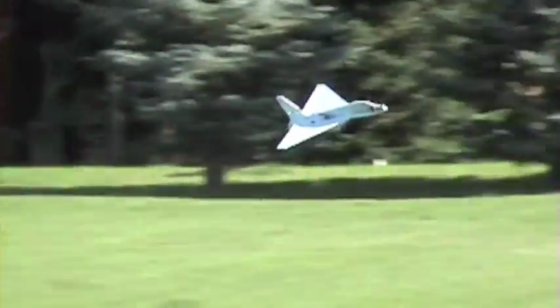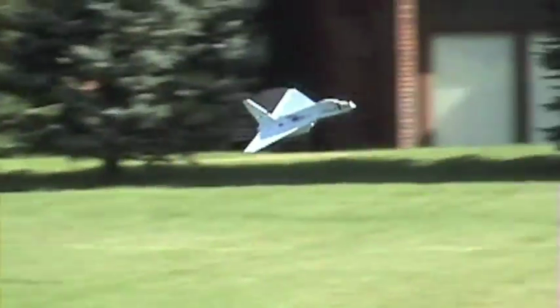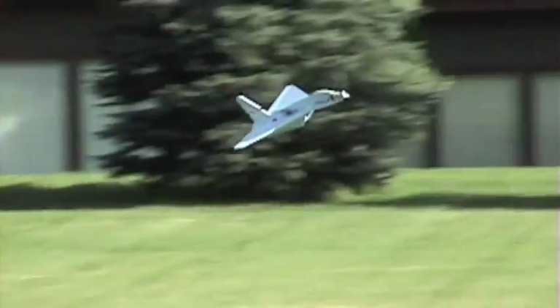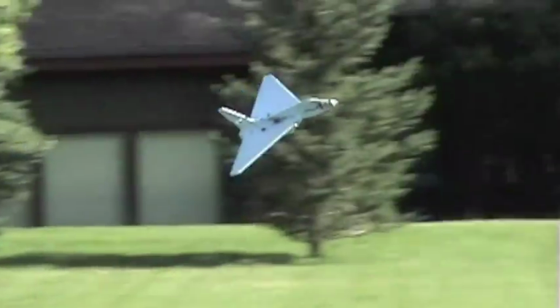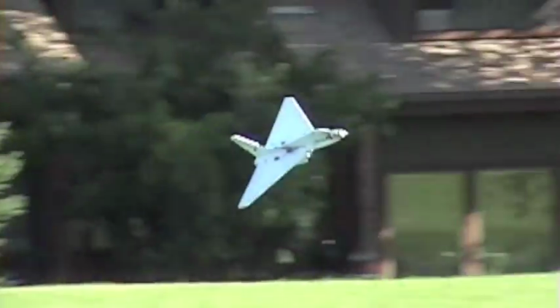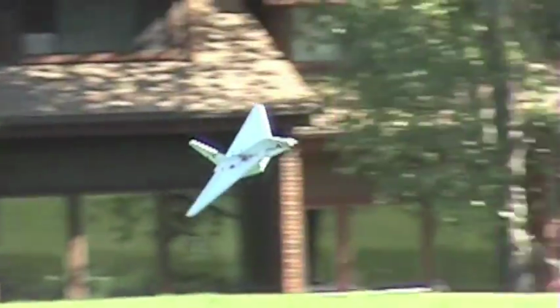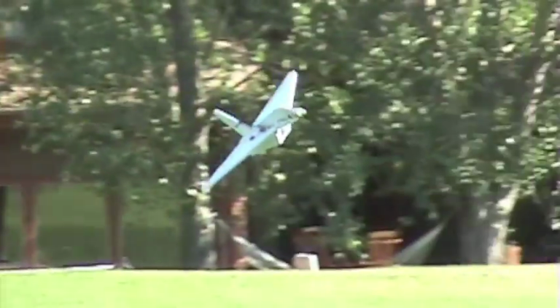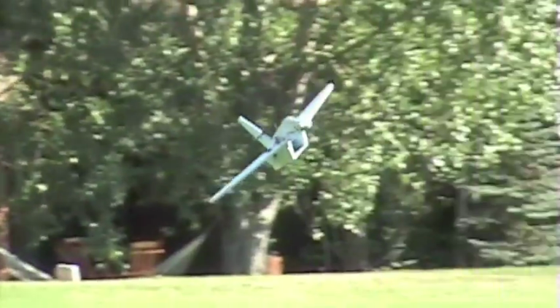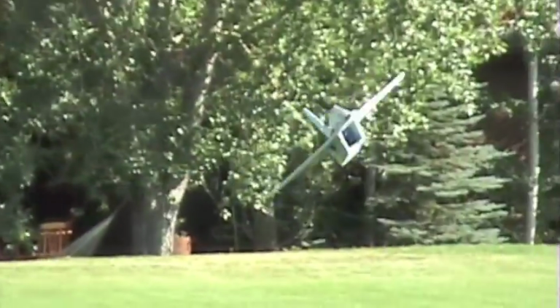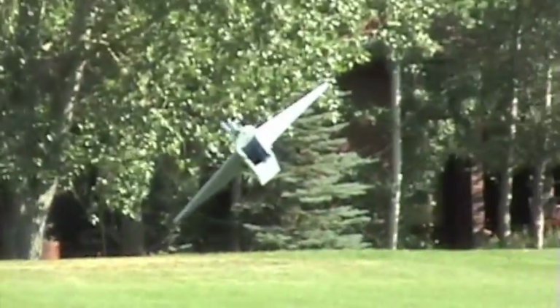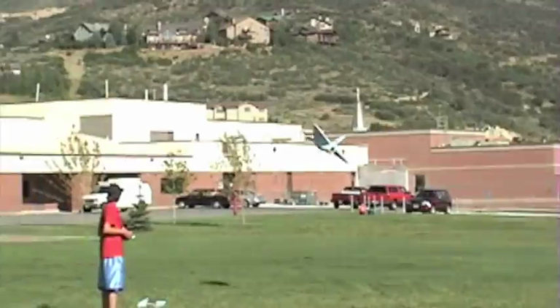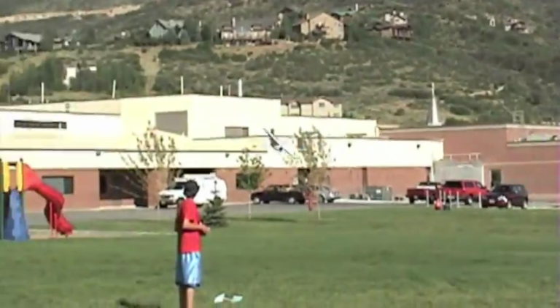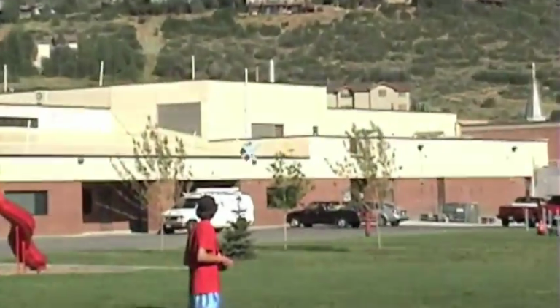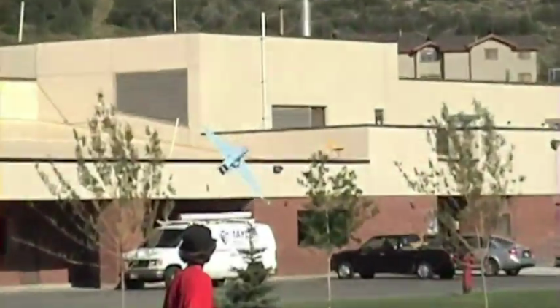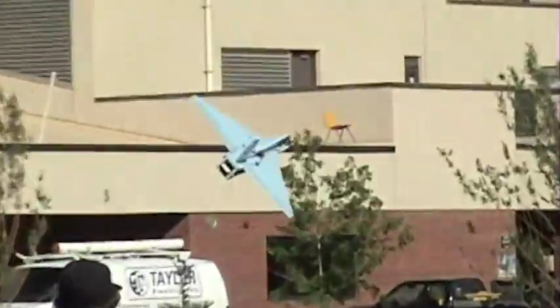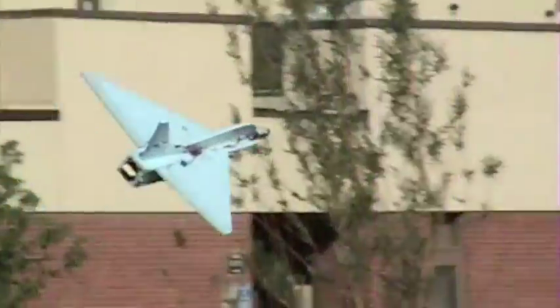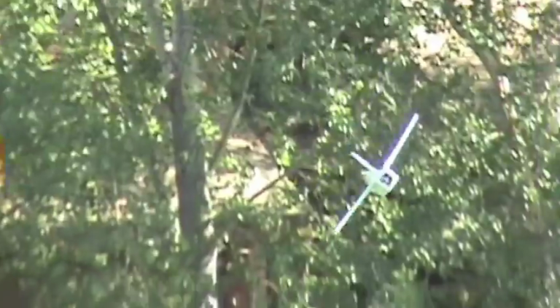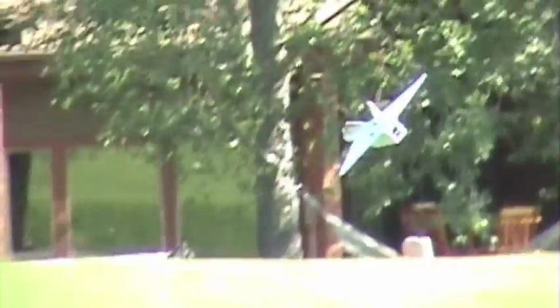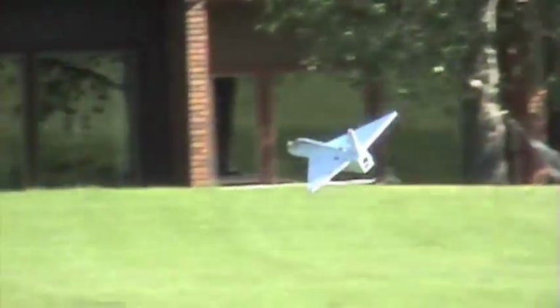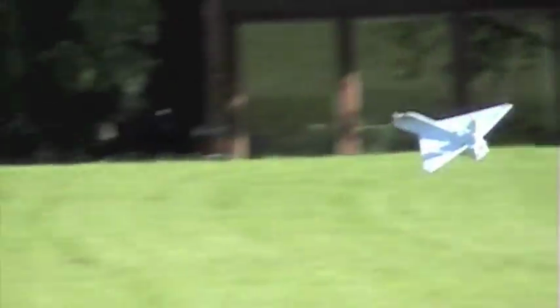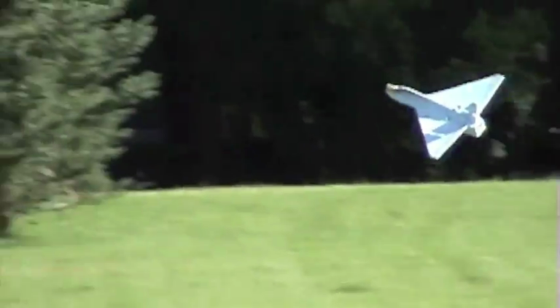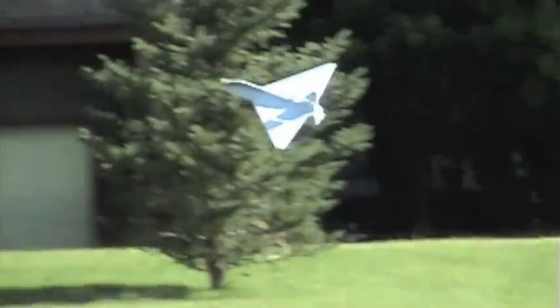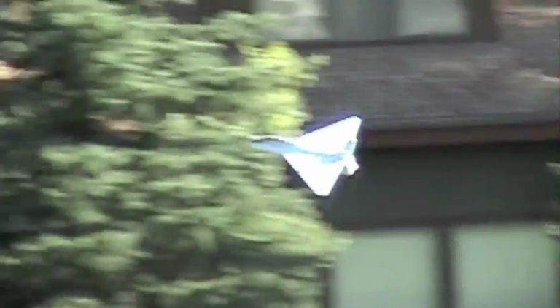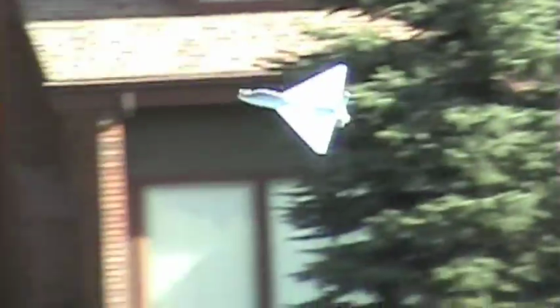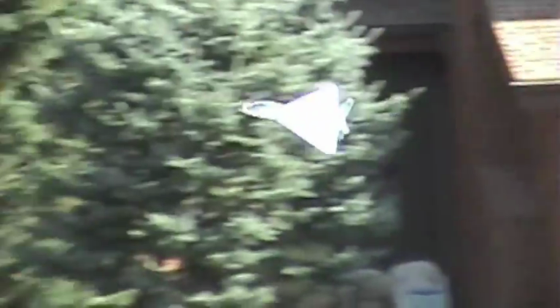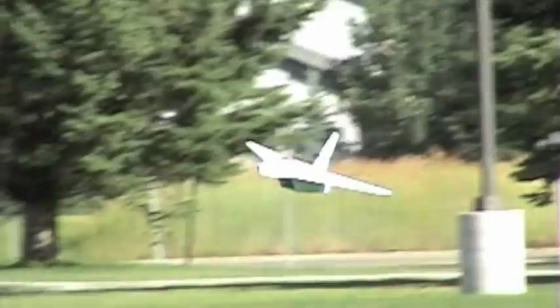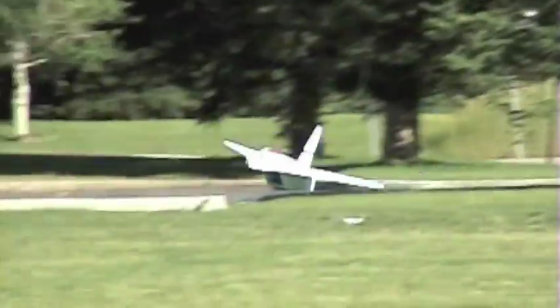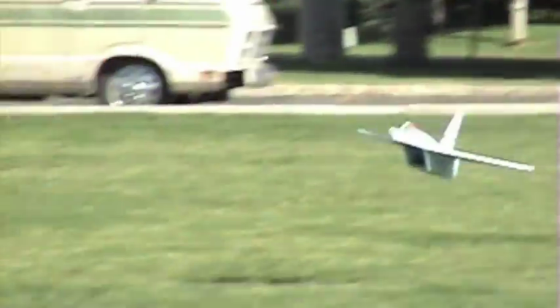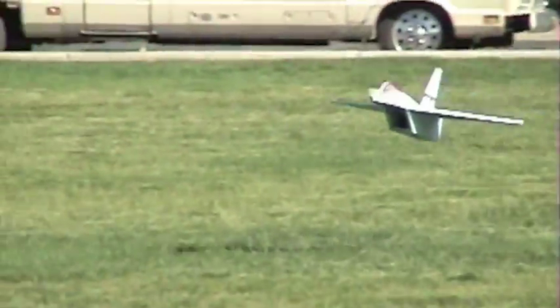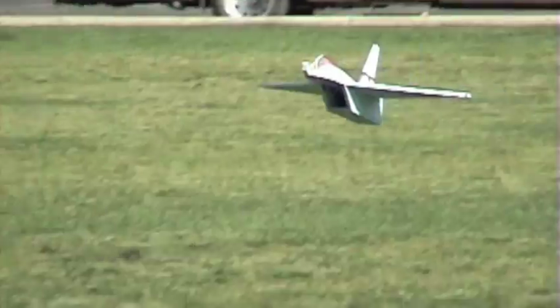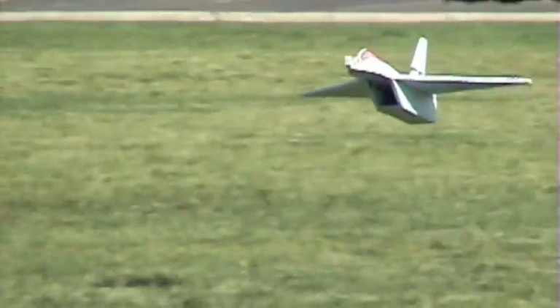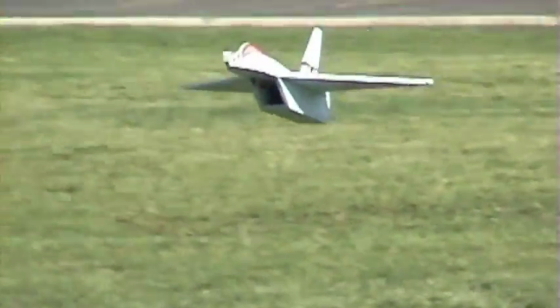I think I'm going to build another one of these, maybe a little bit smaller, with the Grayson Hobby micro park jet motor, so it'll probably be a bit faster and more powerful.